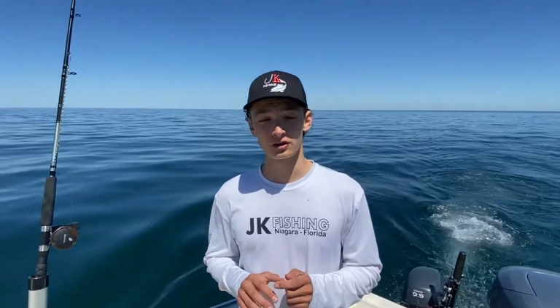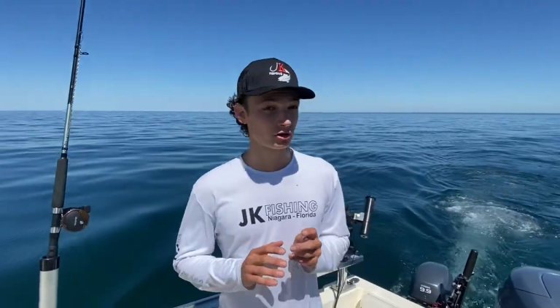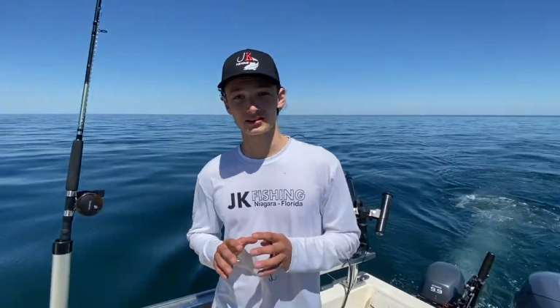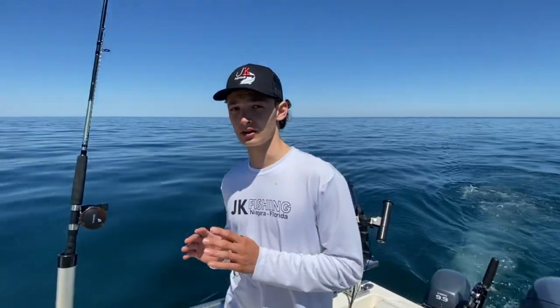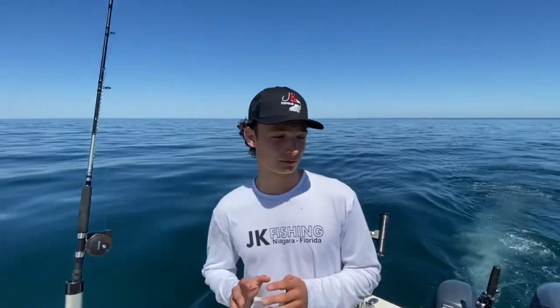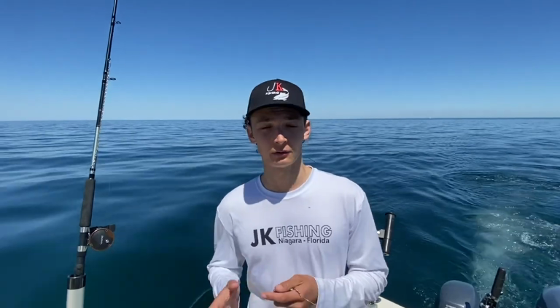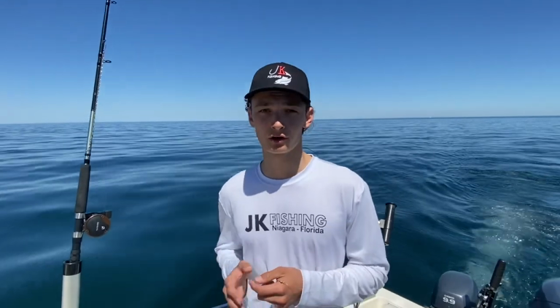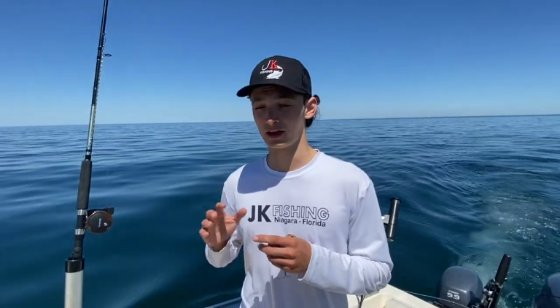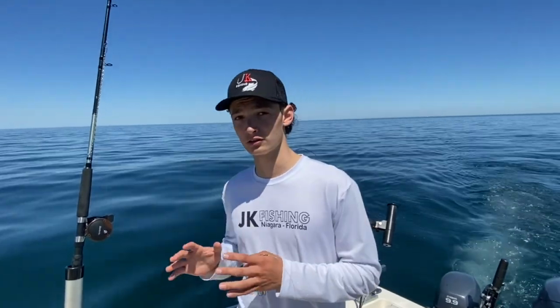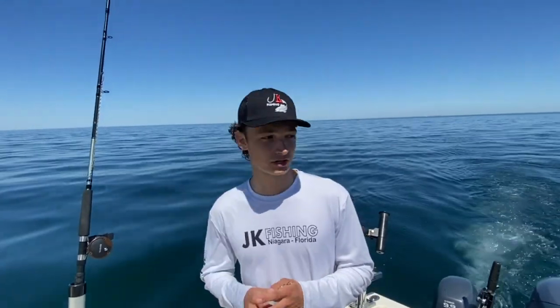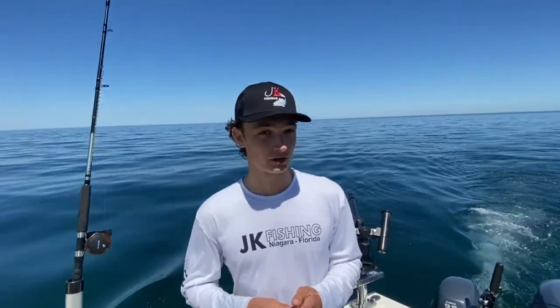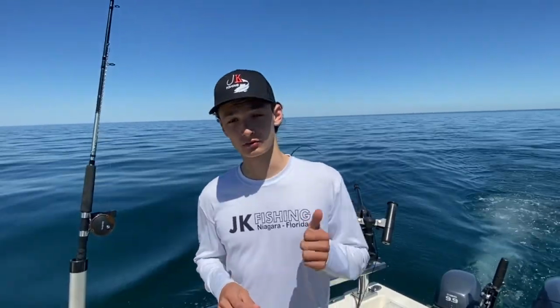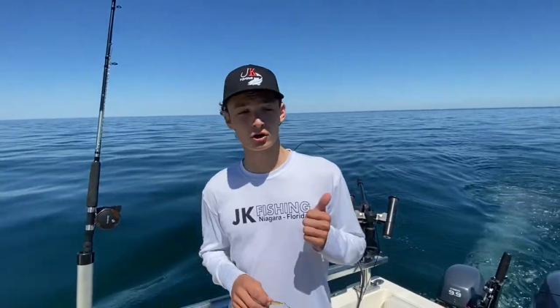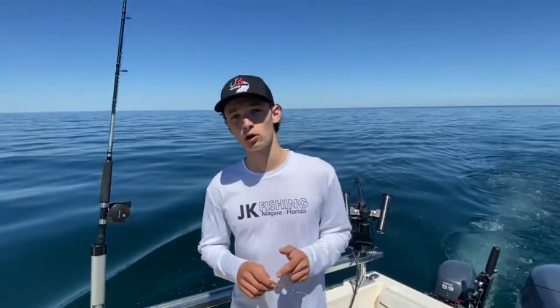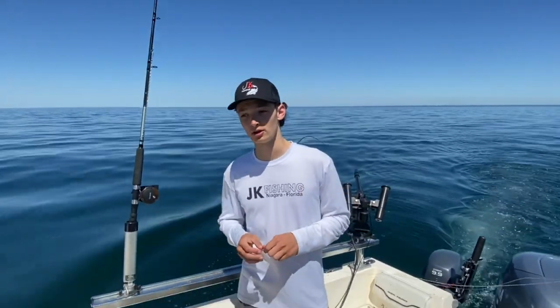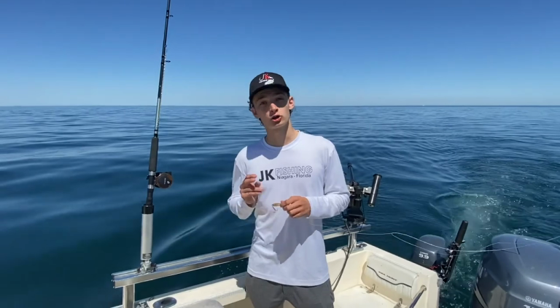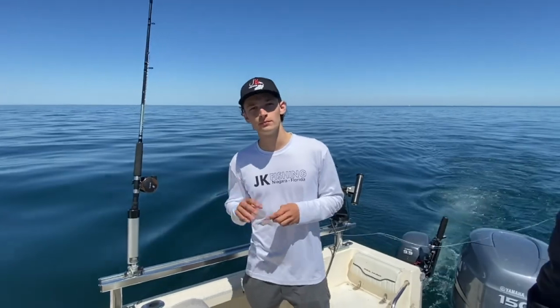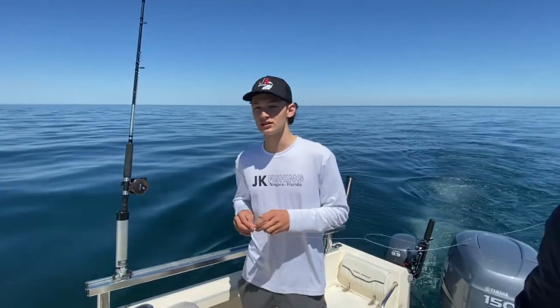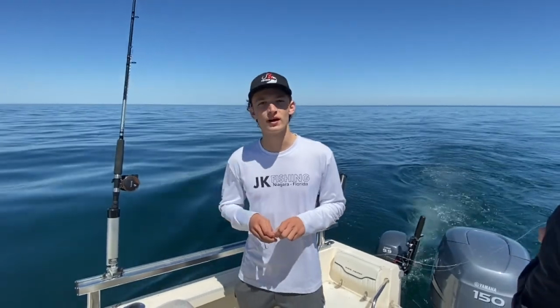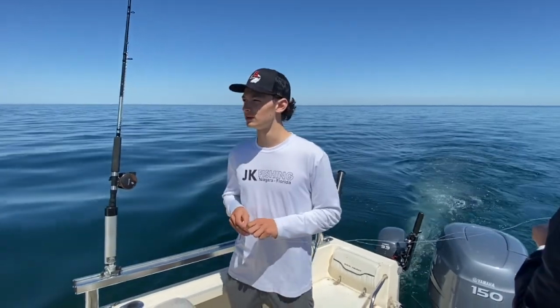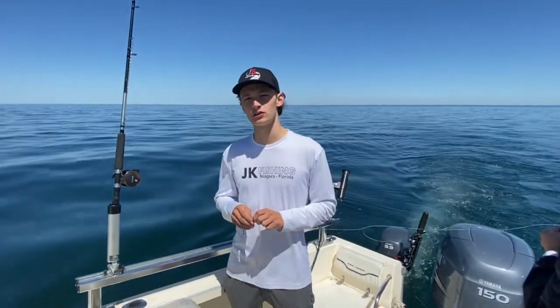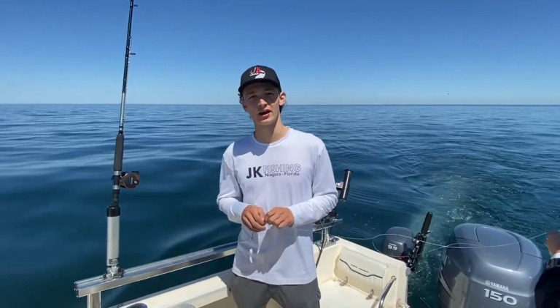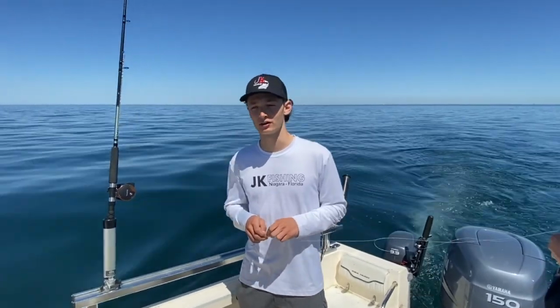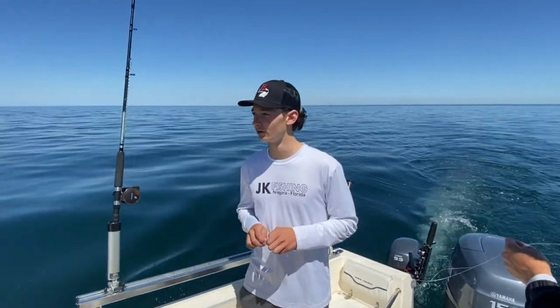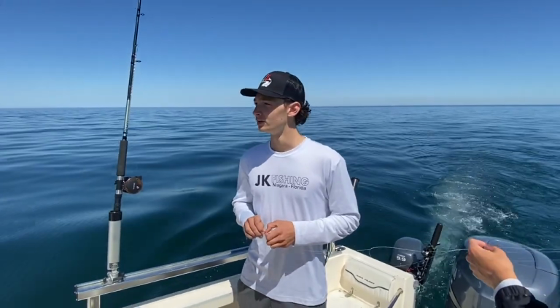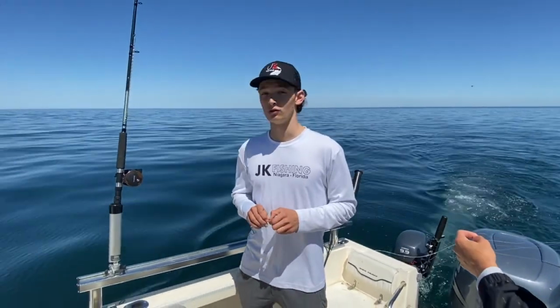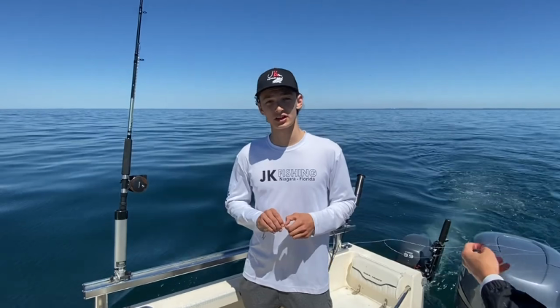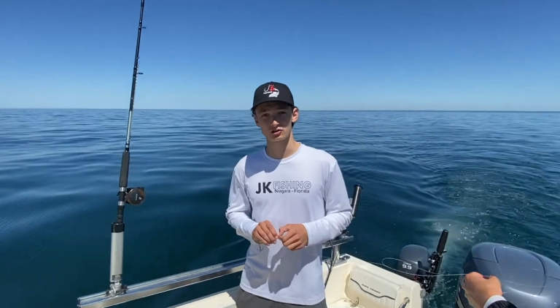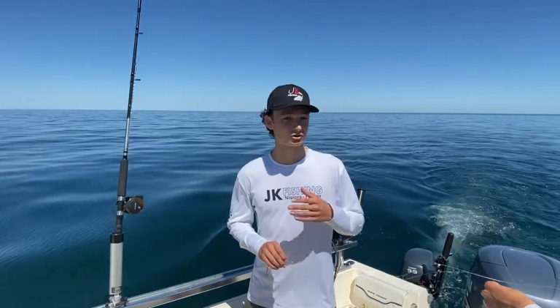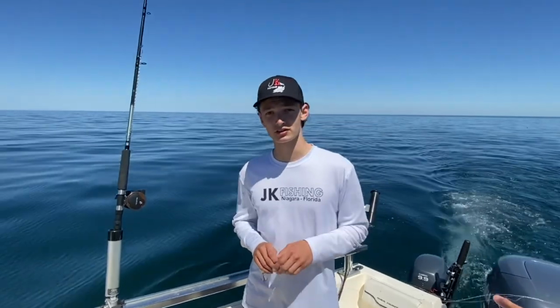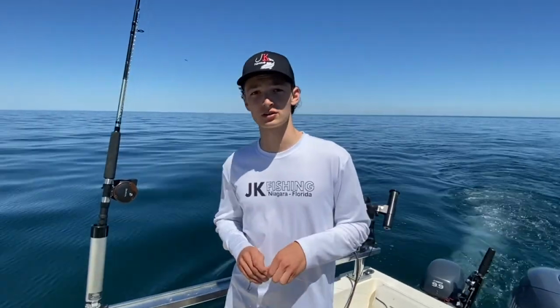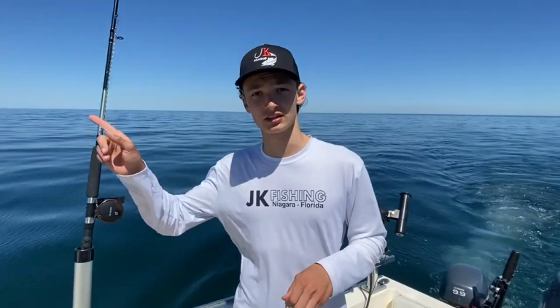We're going to show you guys how we clean, fillet — whatever you want to call it — and cook these fish. Because rainbow trout and coho salmon are two of the, I'd say, the two best eating fish you can get out of Lake Ontario. So we're excited to try it and show you guys the recipe. We'll see you in the kitchen.